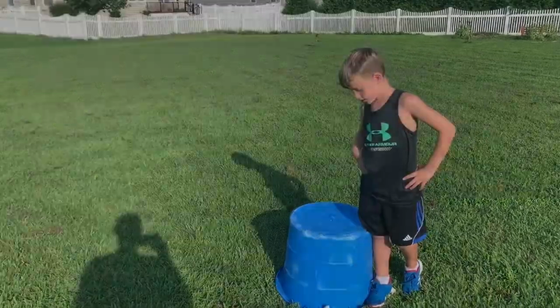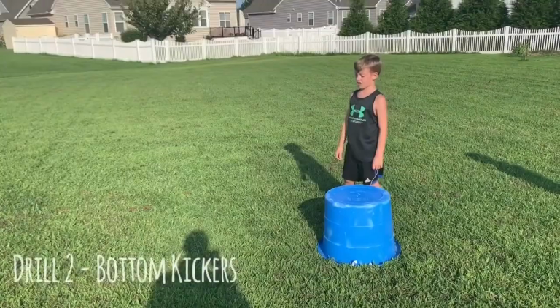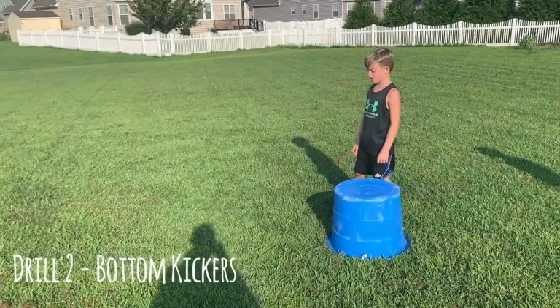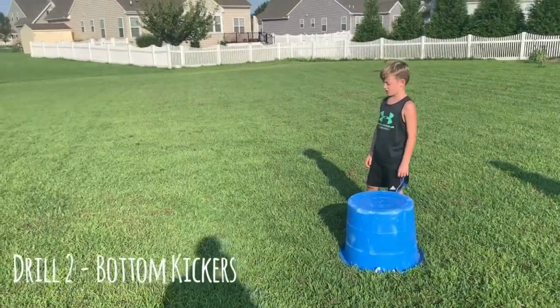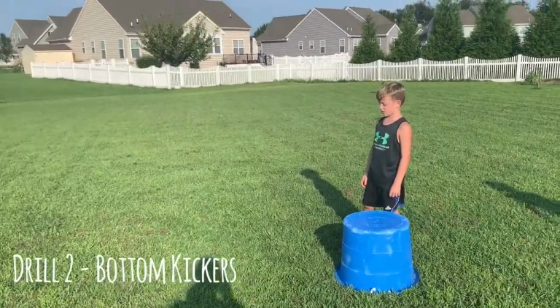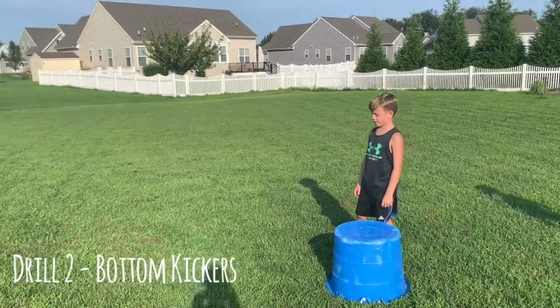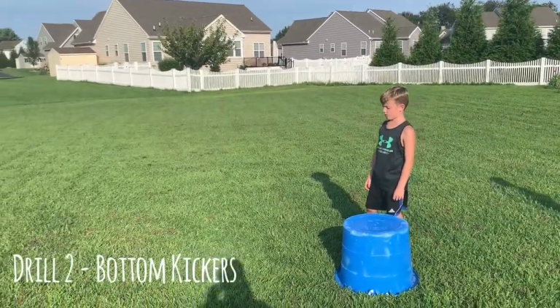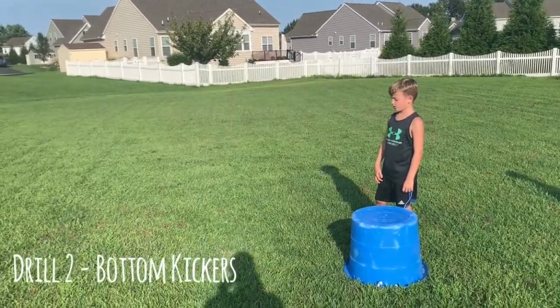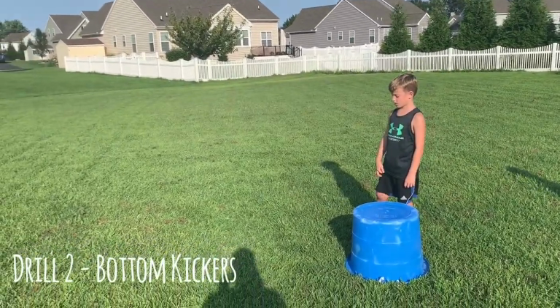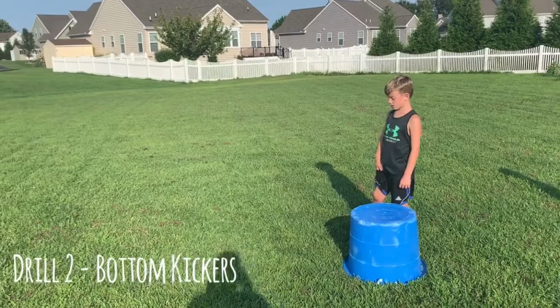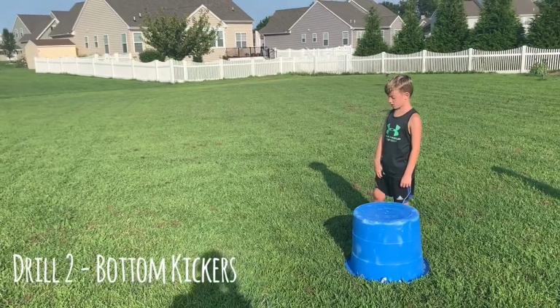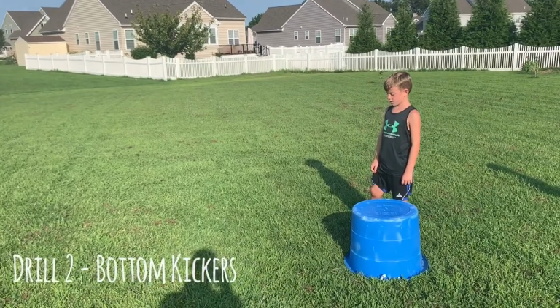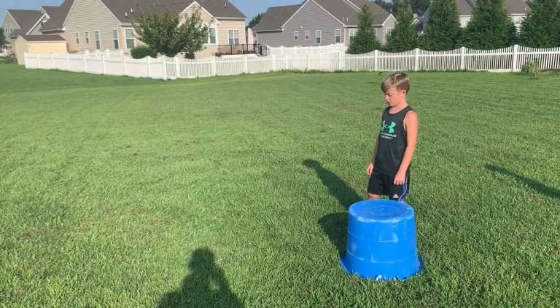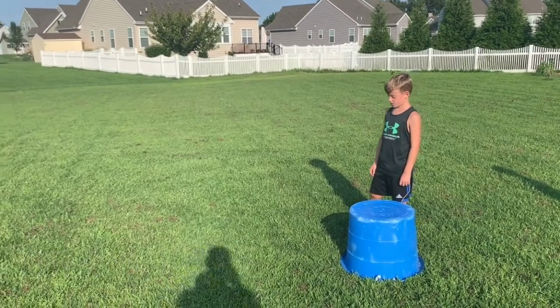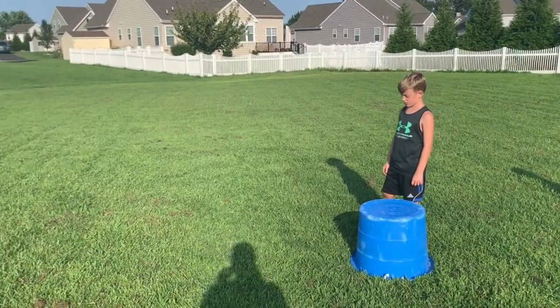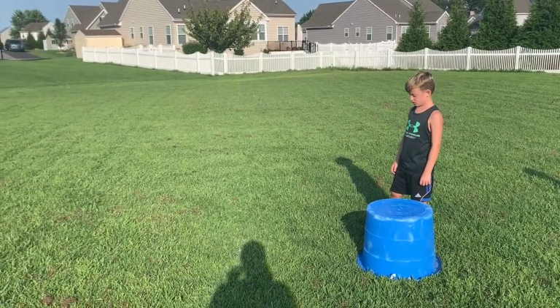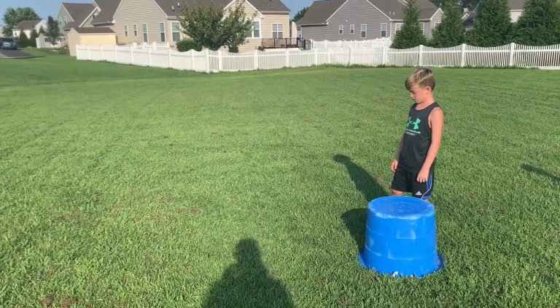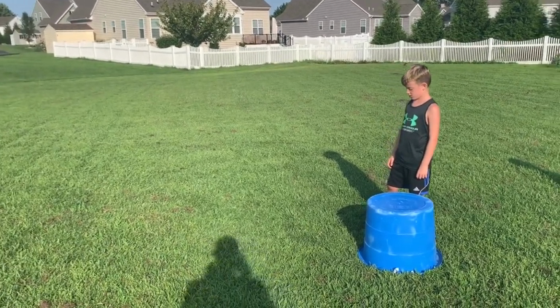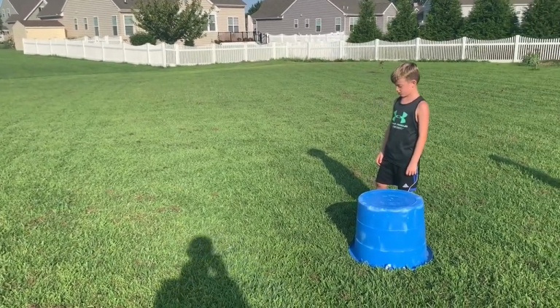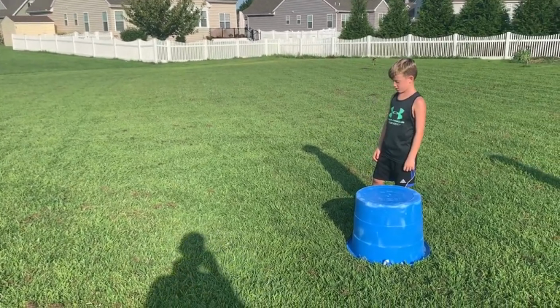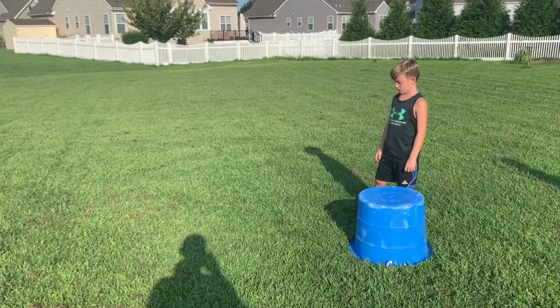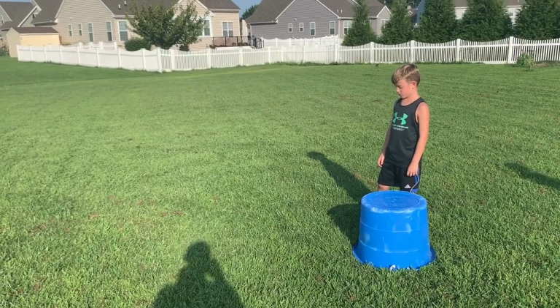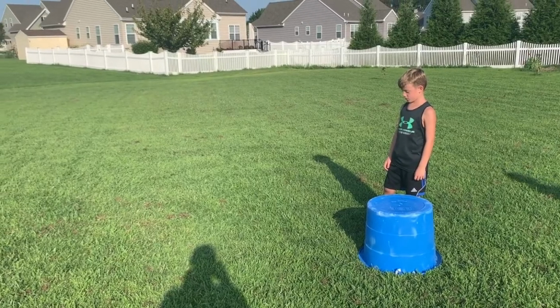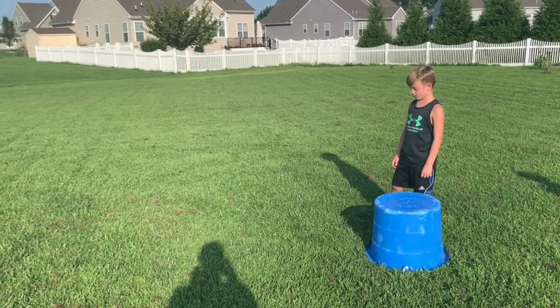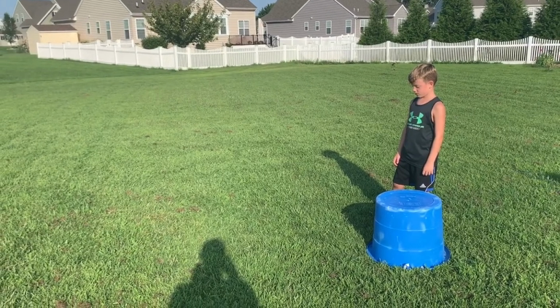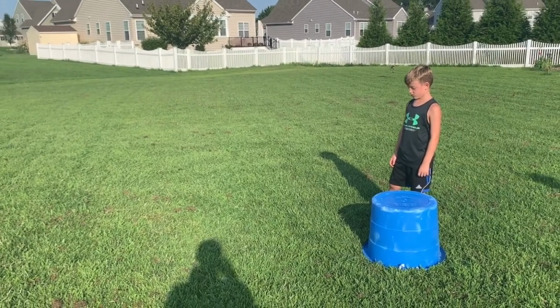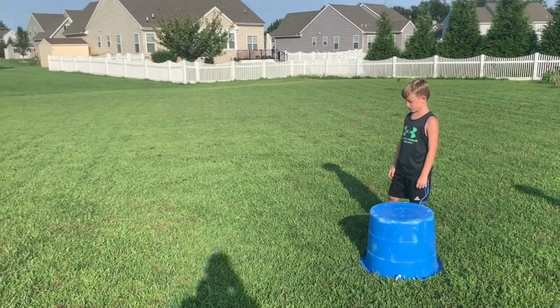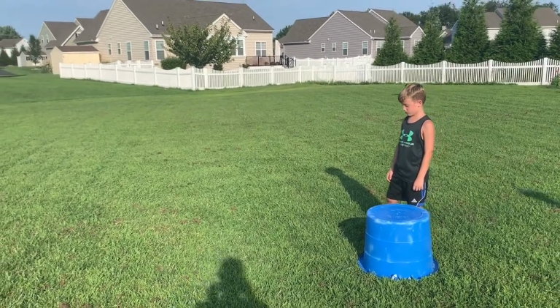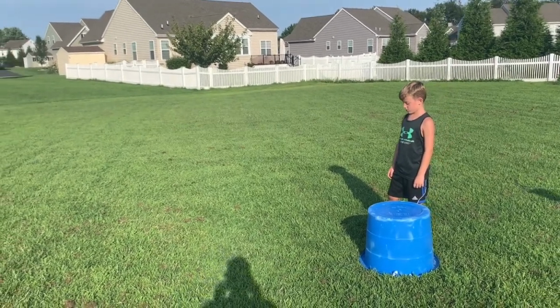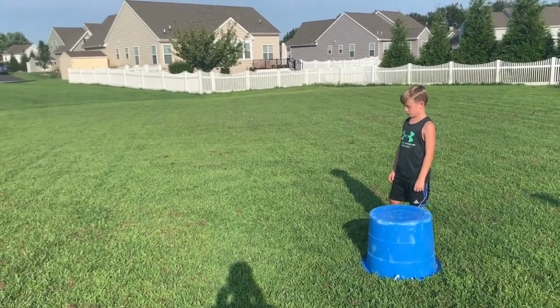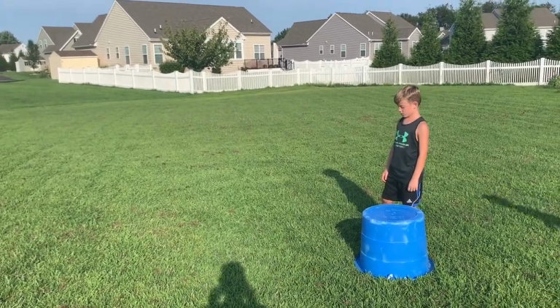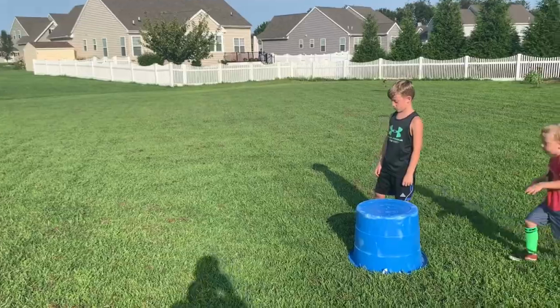All right, the next drill is called a bottom kicker. What Kellen's going to try to do is pick his knees up, and while he's doing so, kick his bottom with his heels. All right, Kellen — bottom kickers, ready, go!